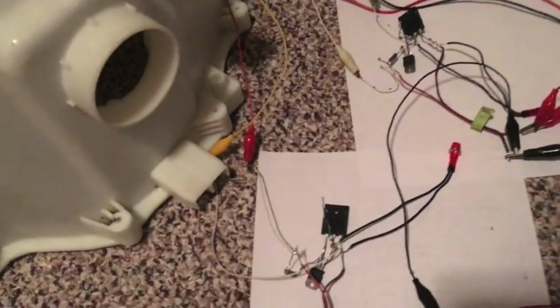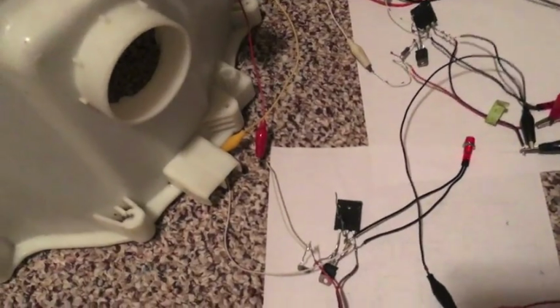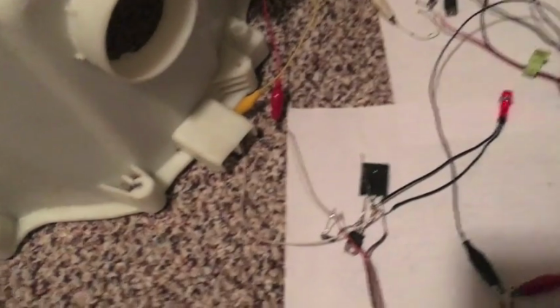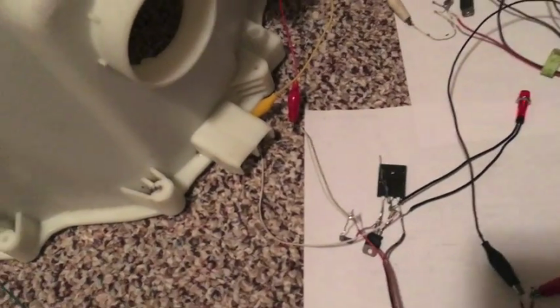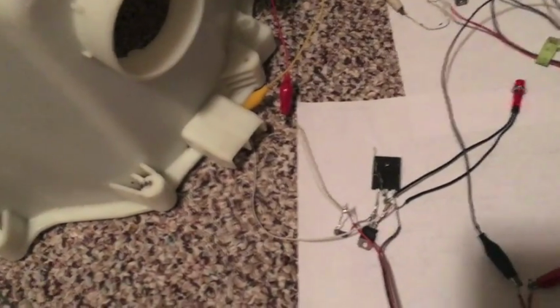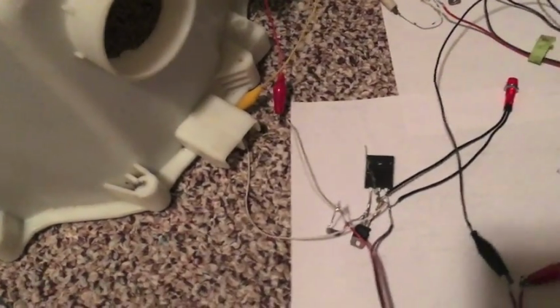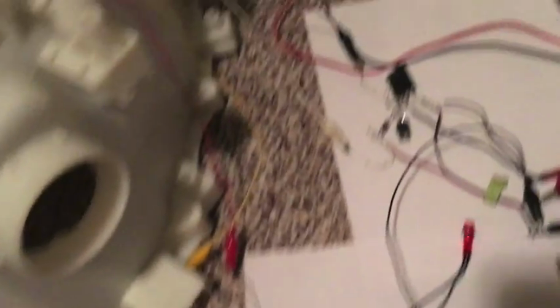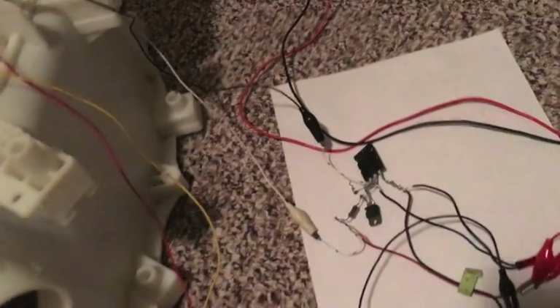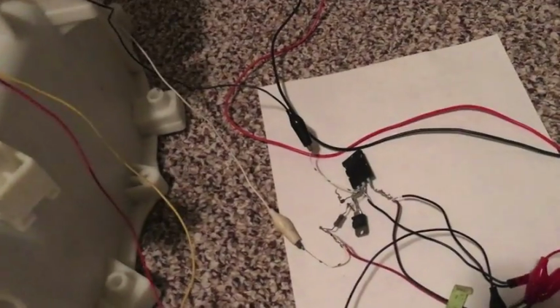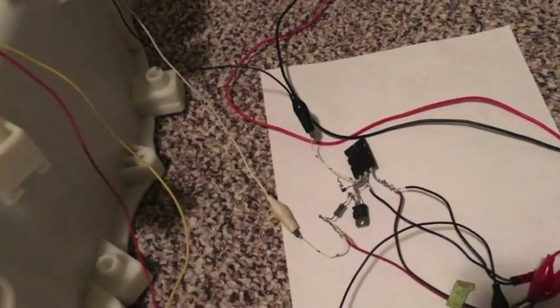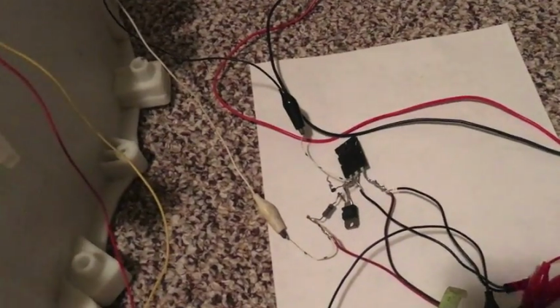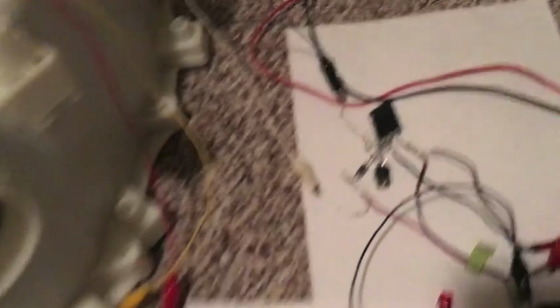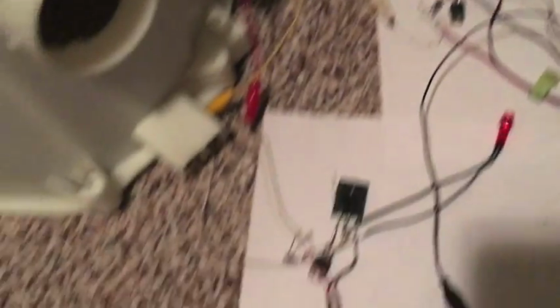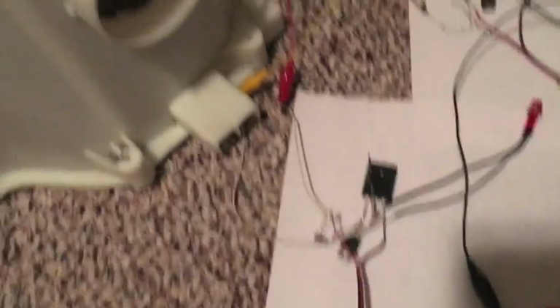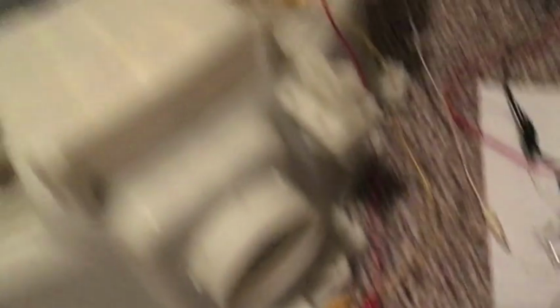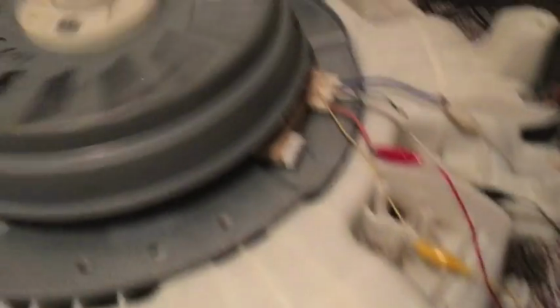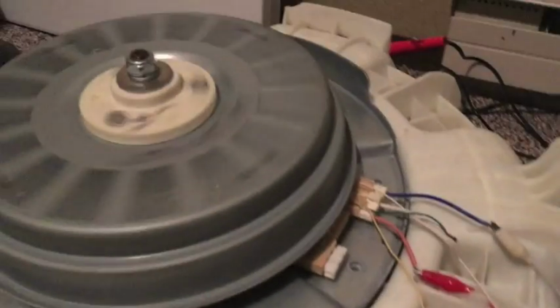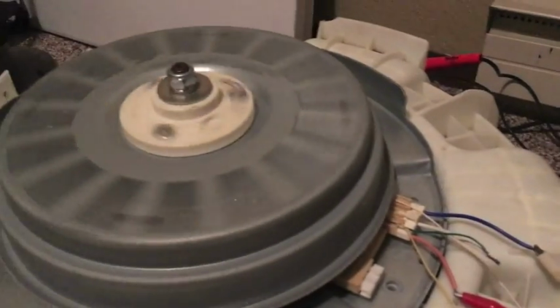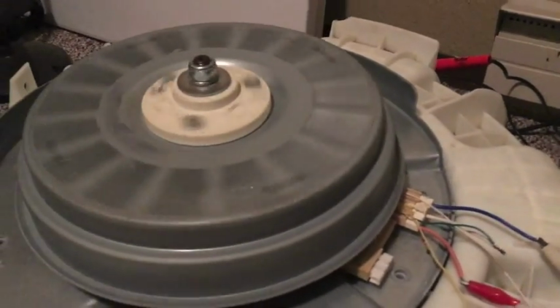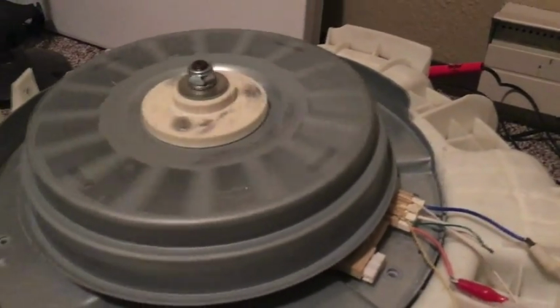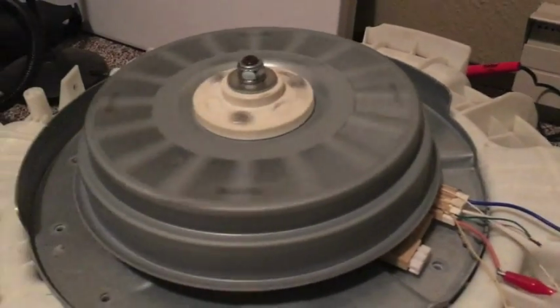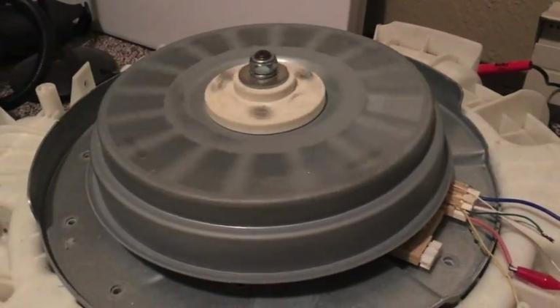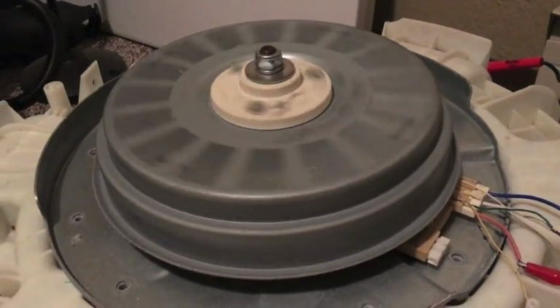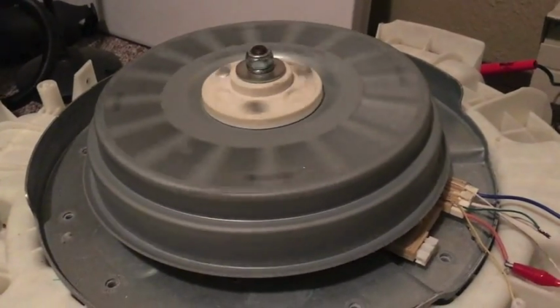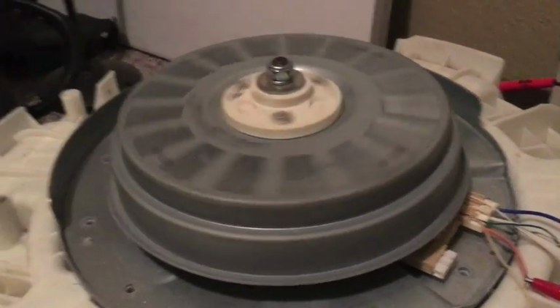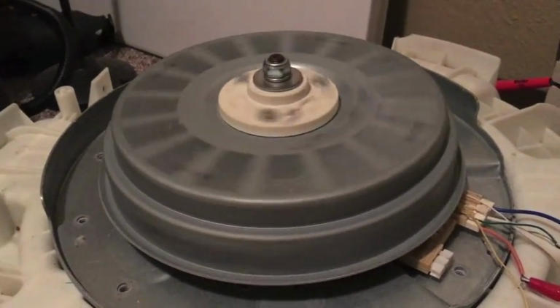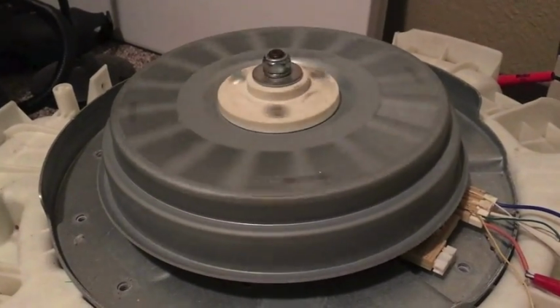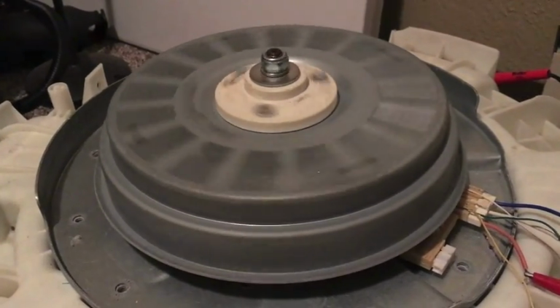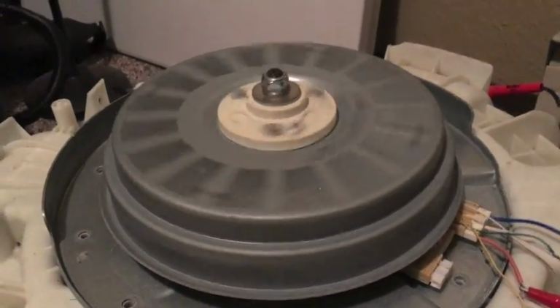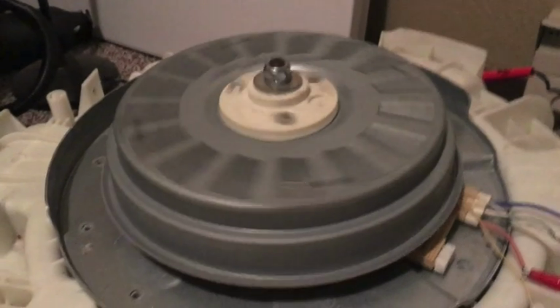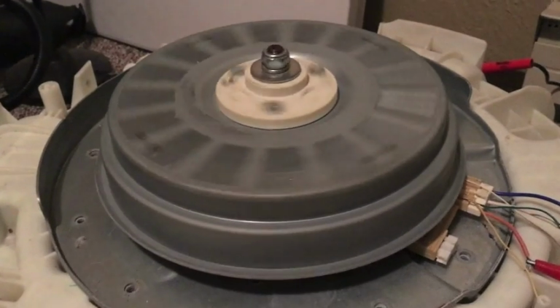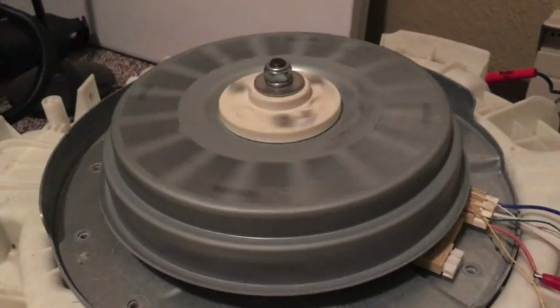Anybody out there who's already built one of these just needs to build another circuit and then wire them up together. Anyway, that's my finale.